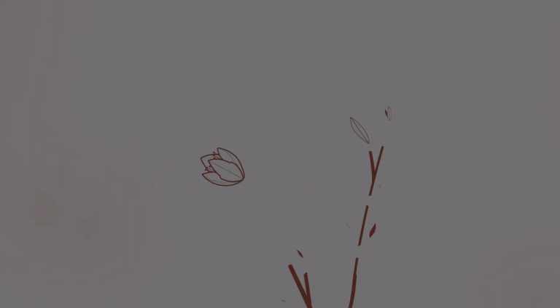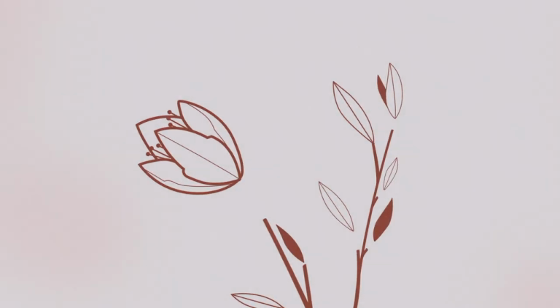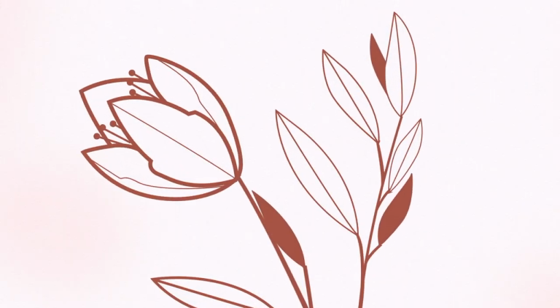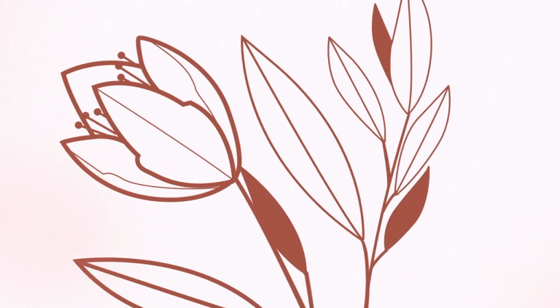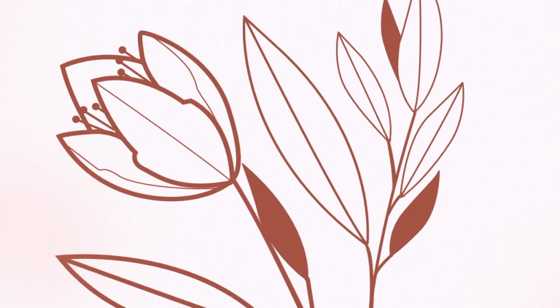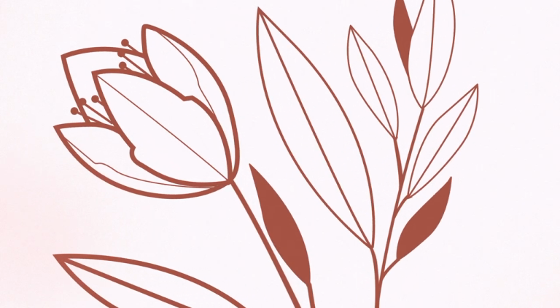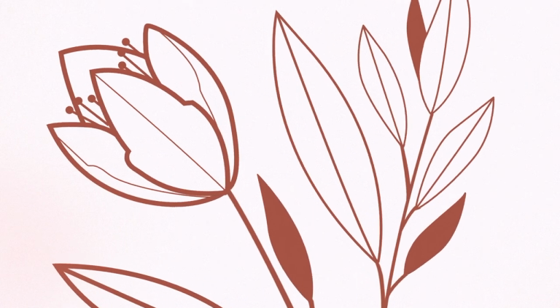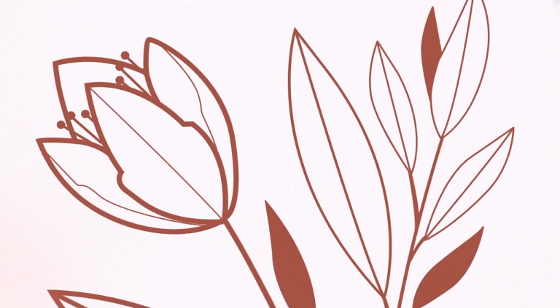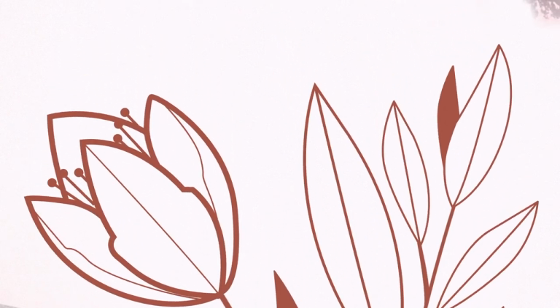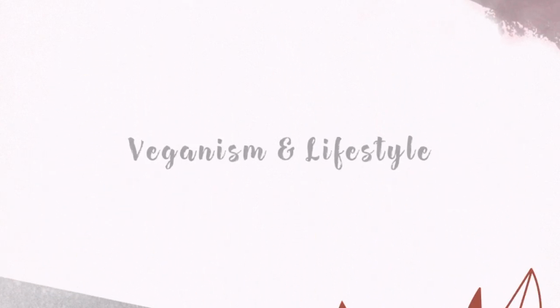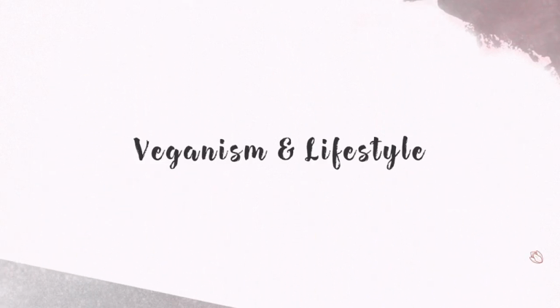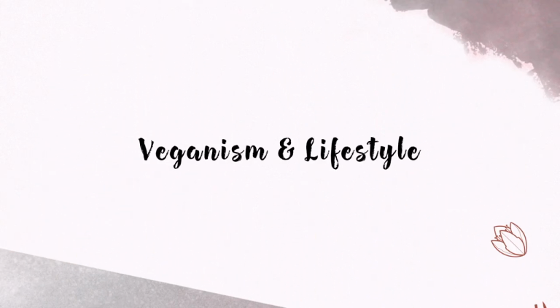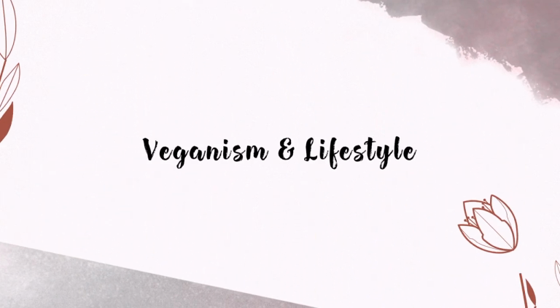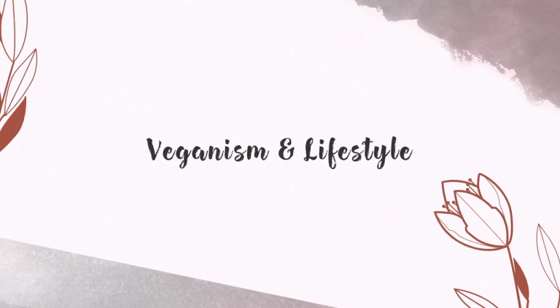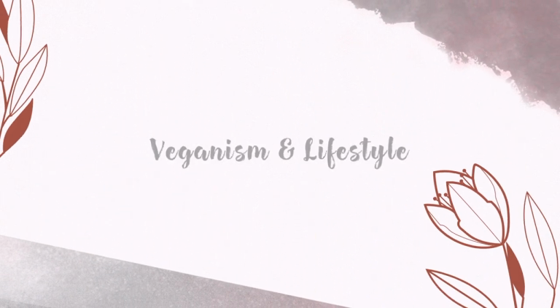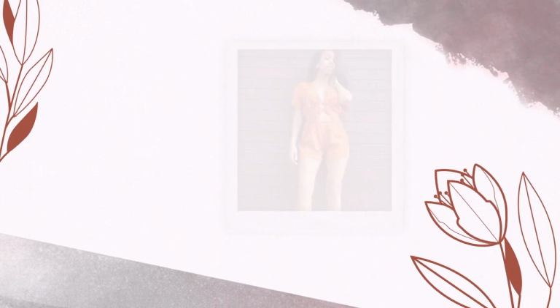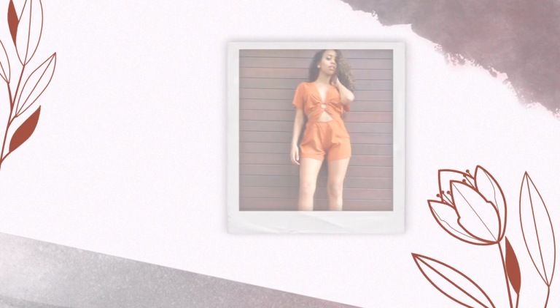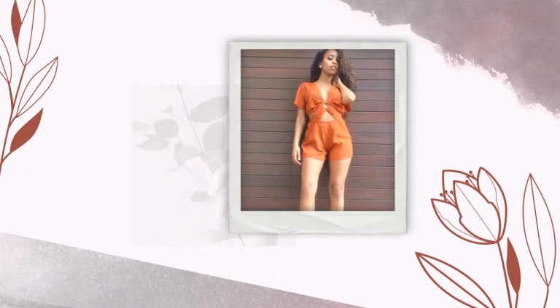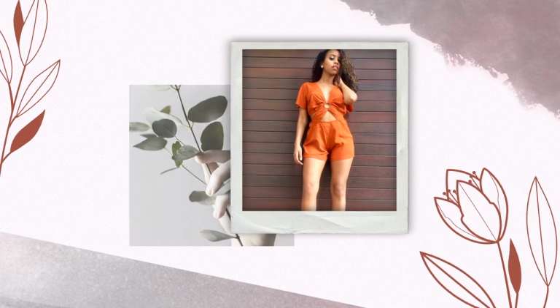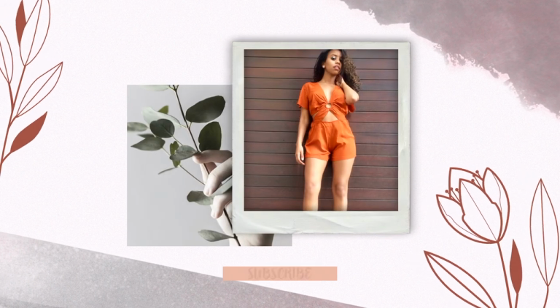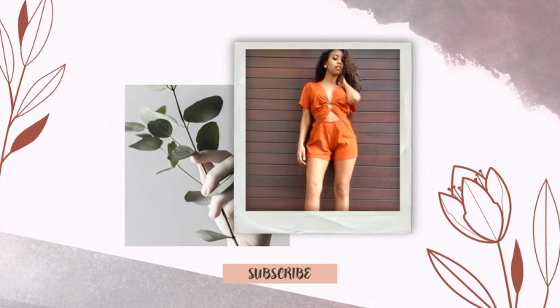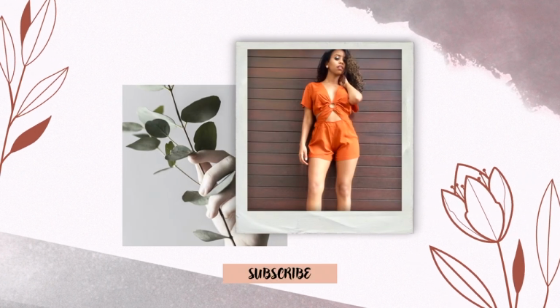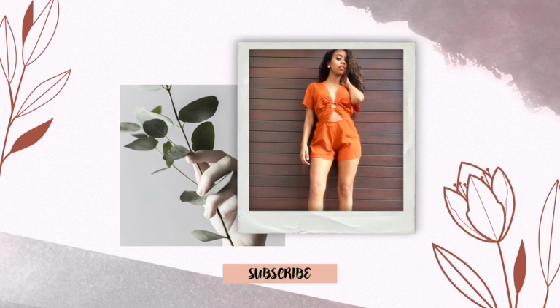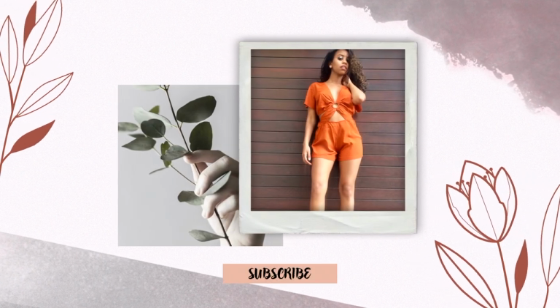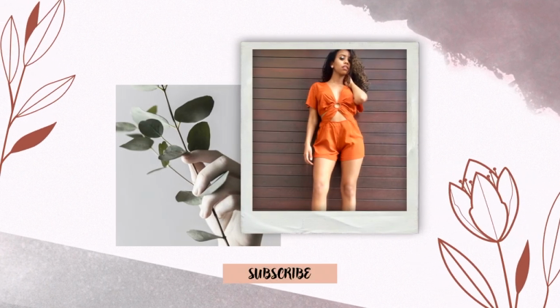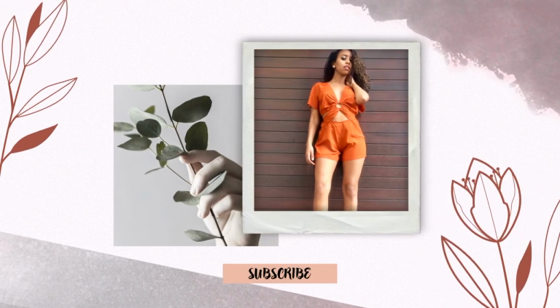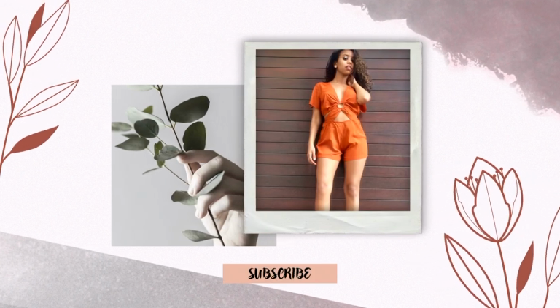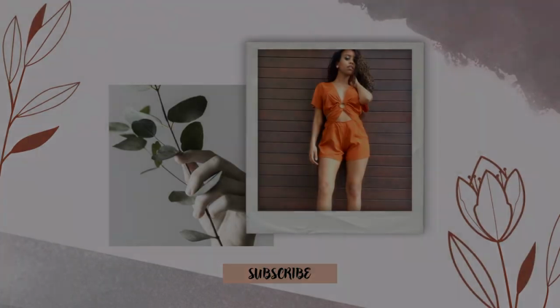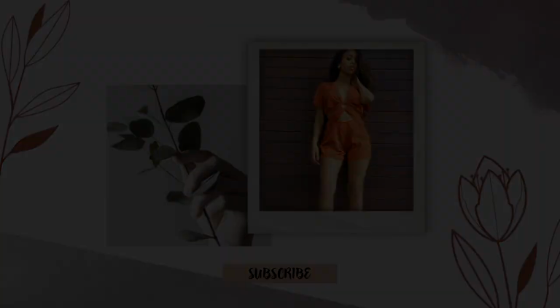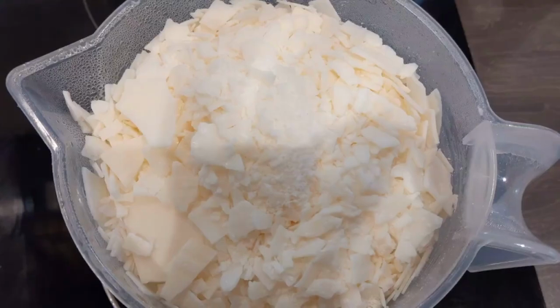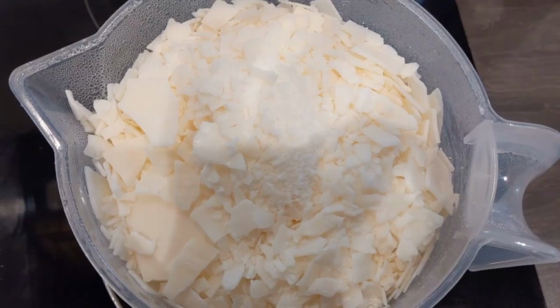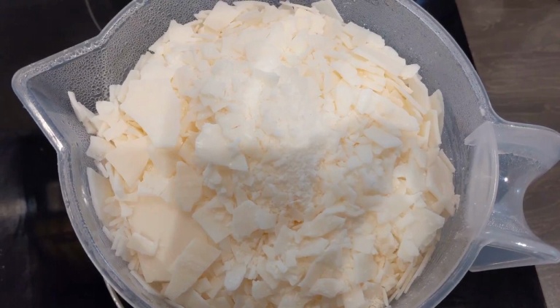Hi guys, what's up and welcome back to my YouTube channel. Thank you so much for tuning in to yet another video. In today's video I'm going to show you how I make my famous bubble candles, which are all over Instagram and TikTok.